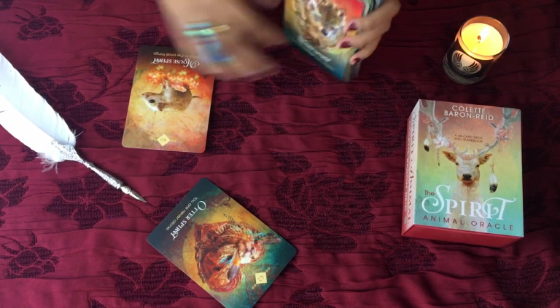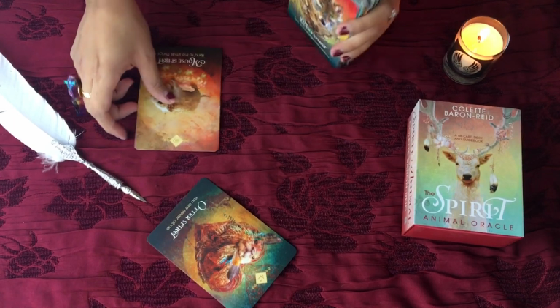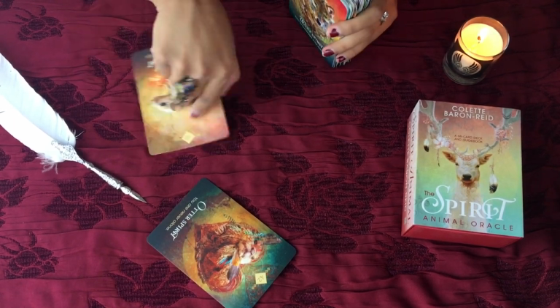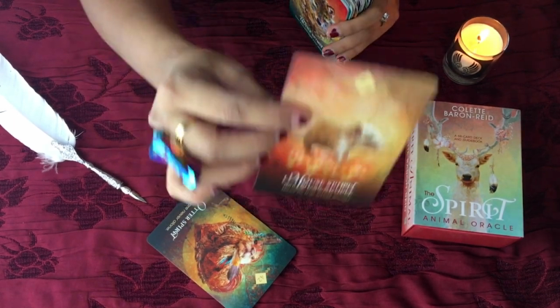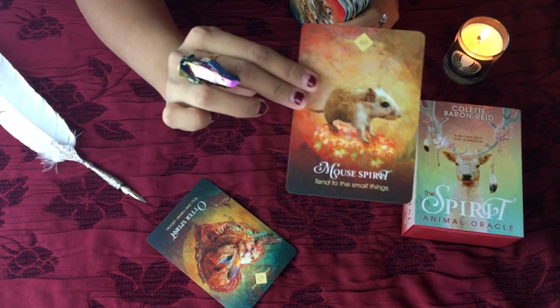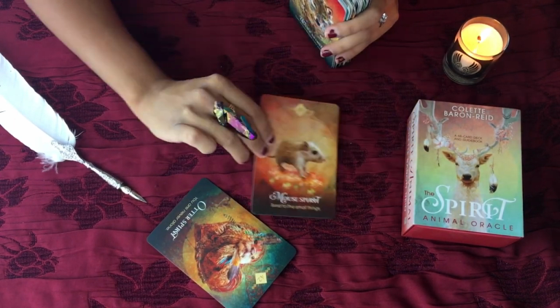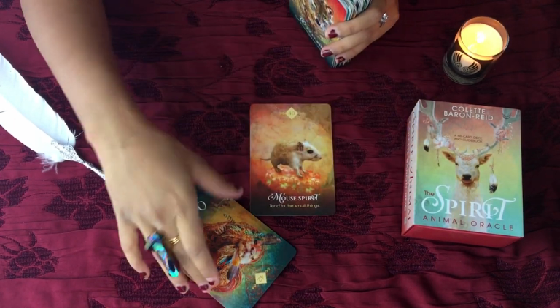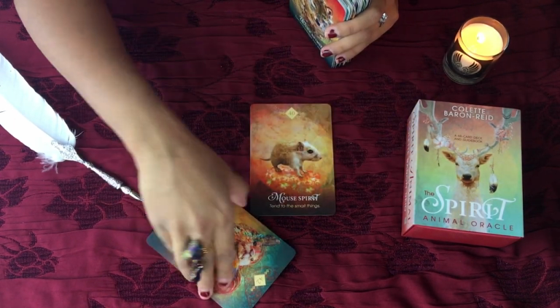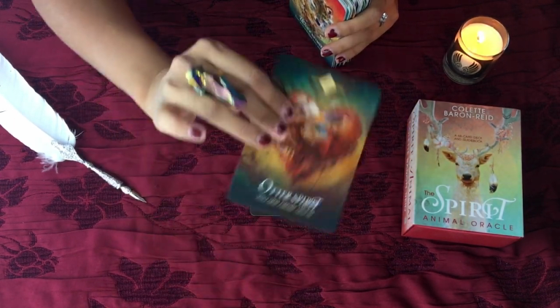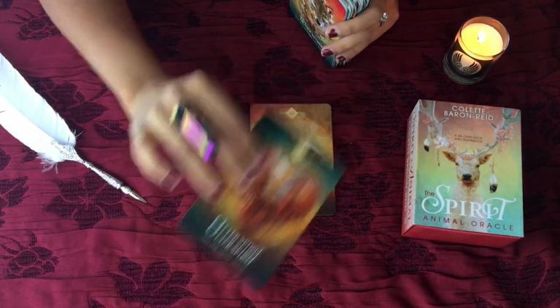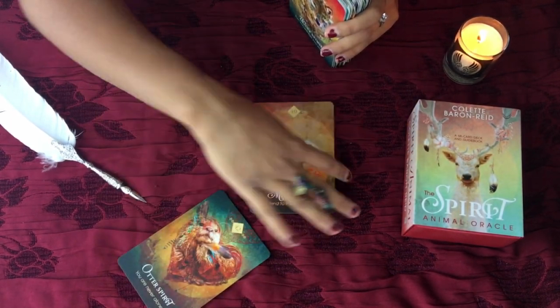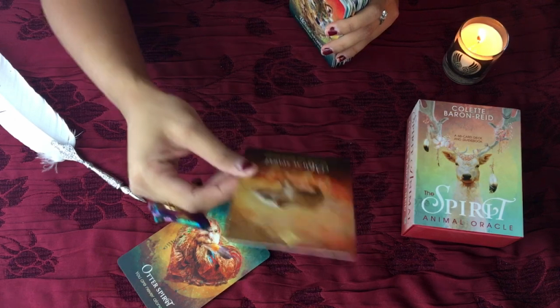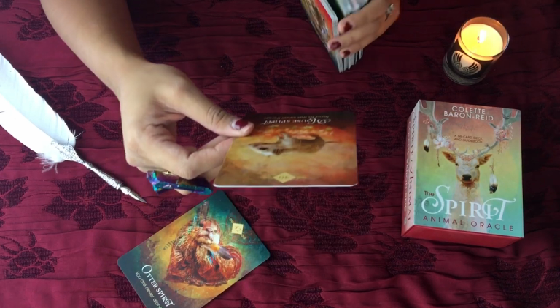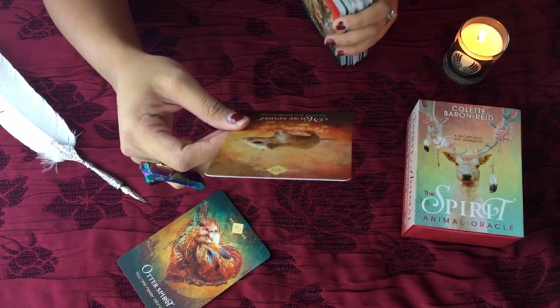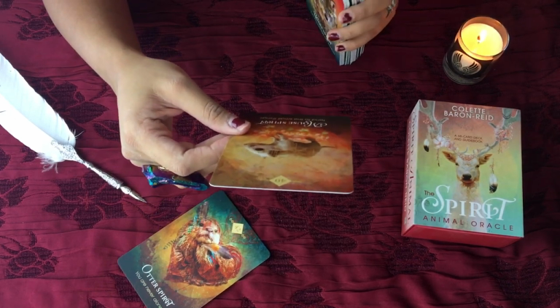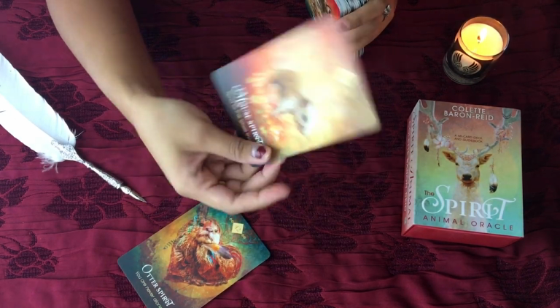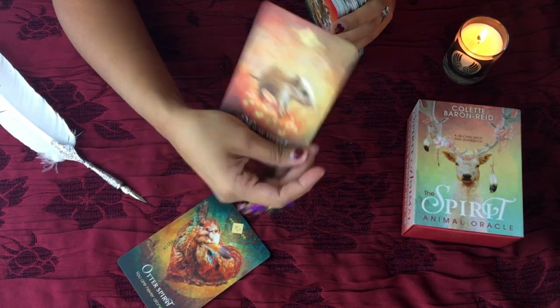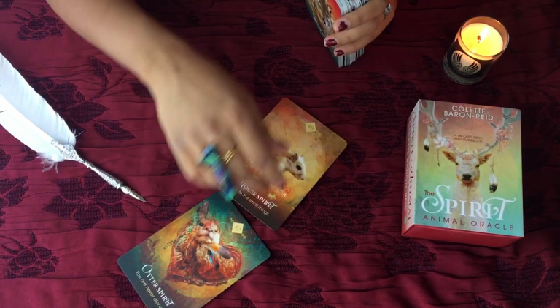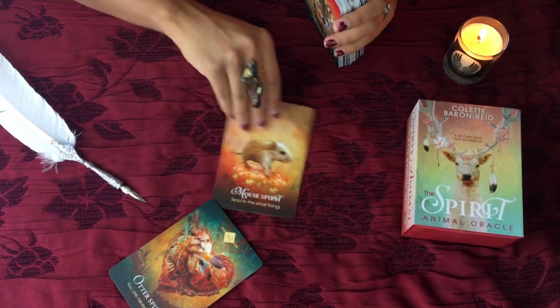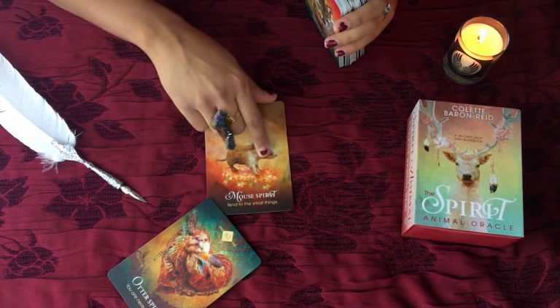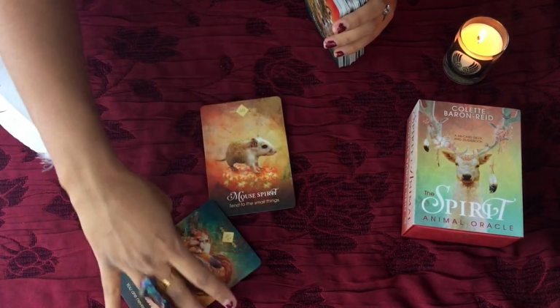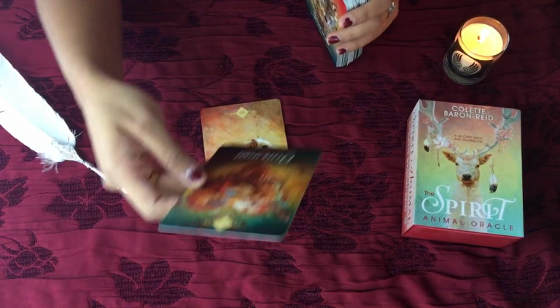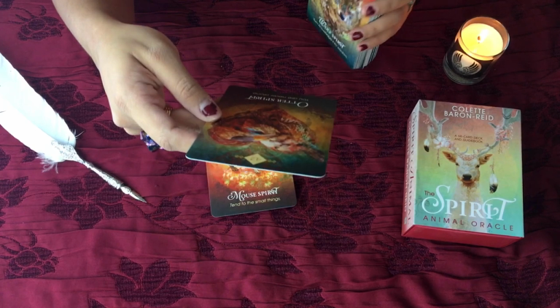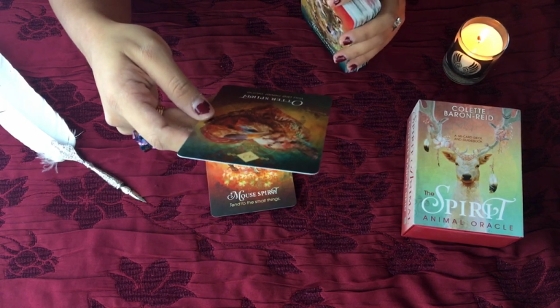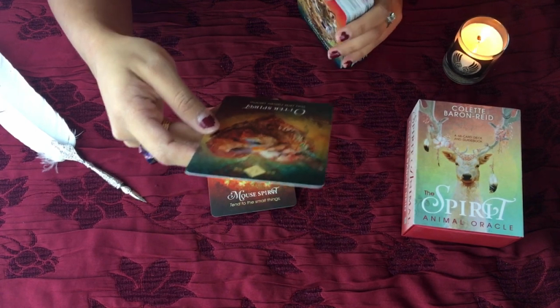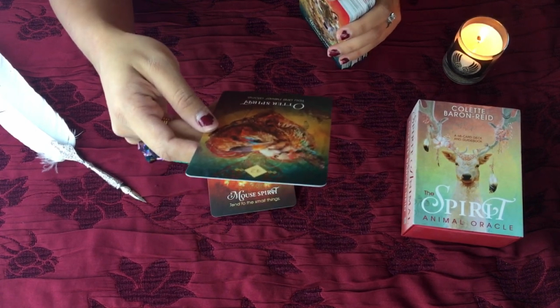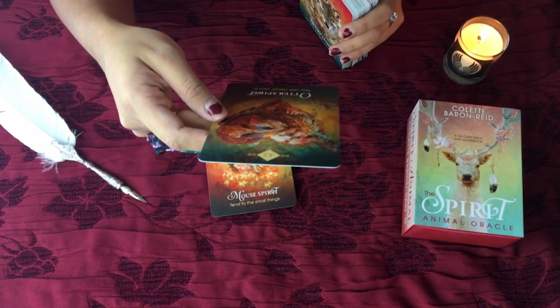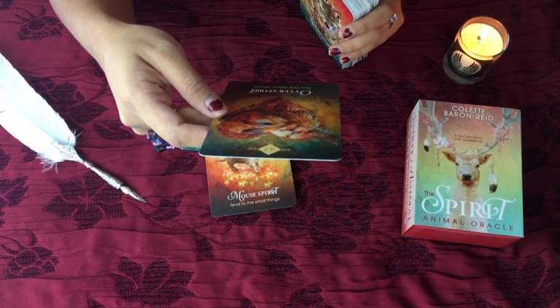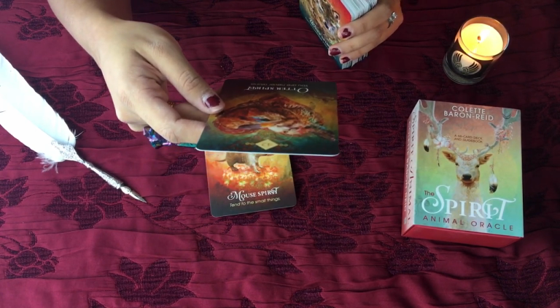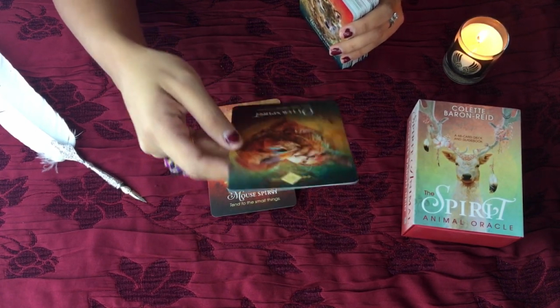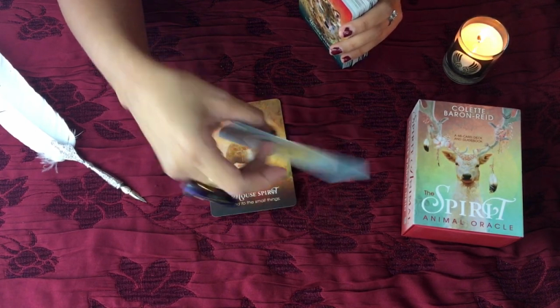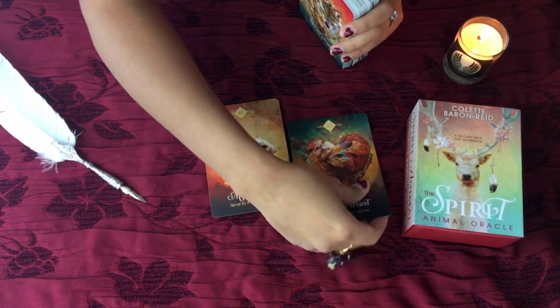You've got the Mouse Spirit and the Otter Spirit. The Mouse Spirit says 'Tend to the small things' — card number 40. The Otter Spirit says 'You are never alone' — card number six.